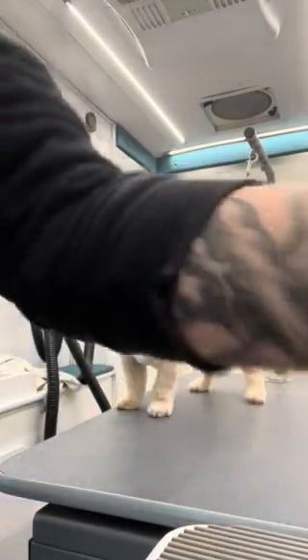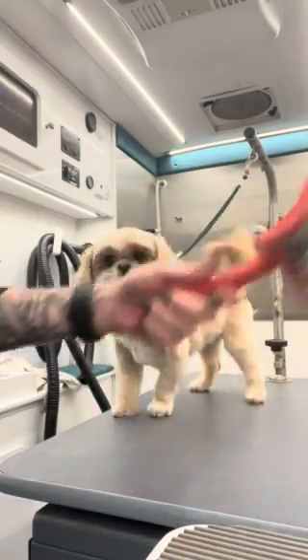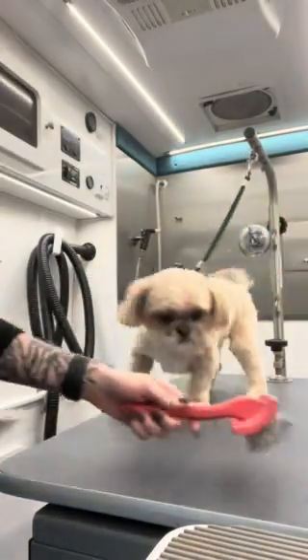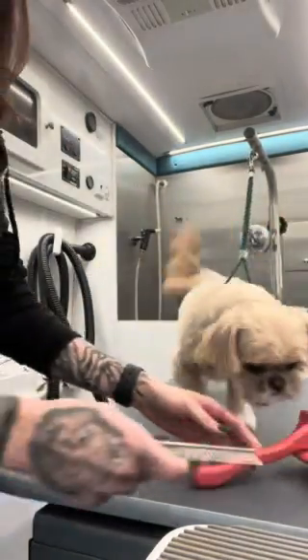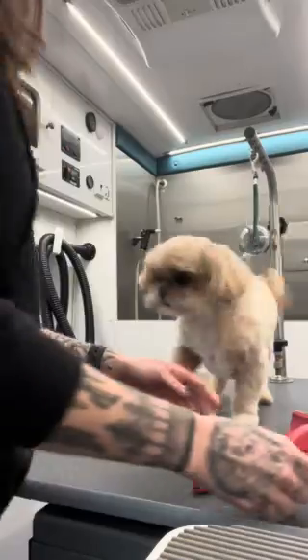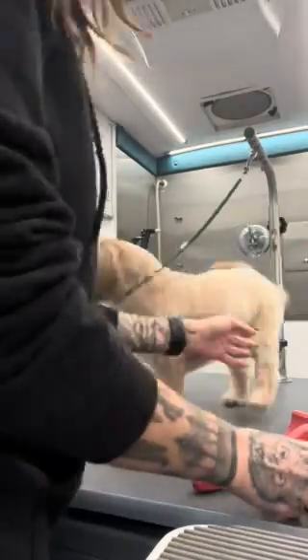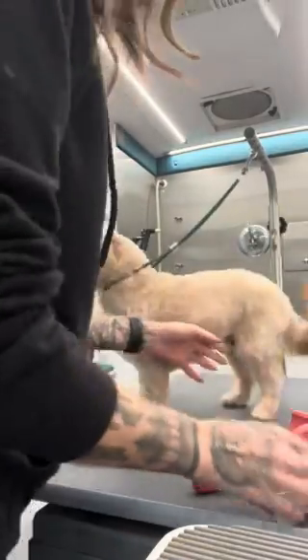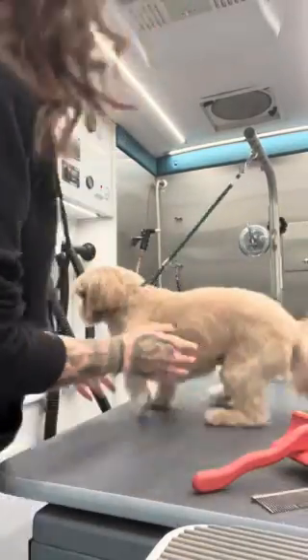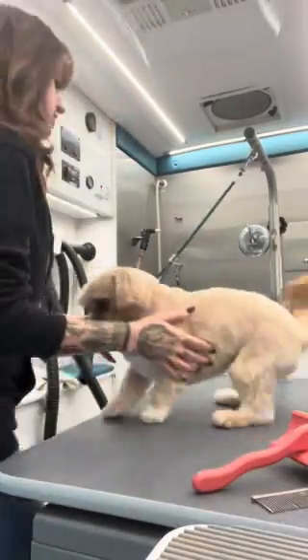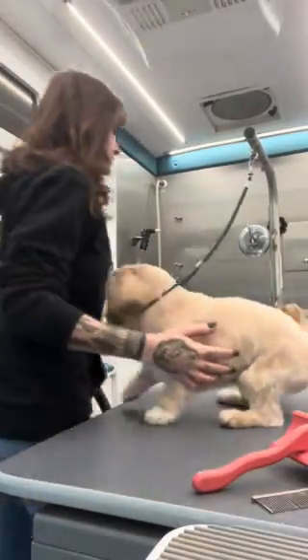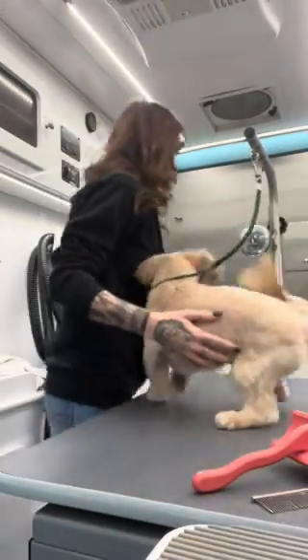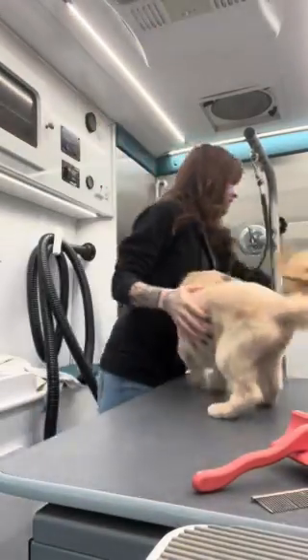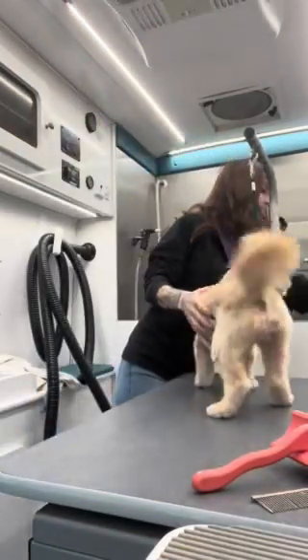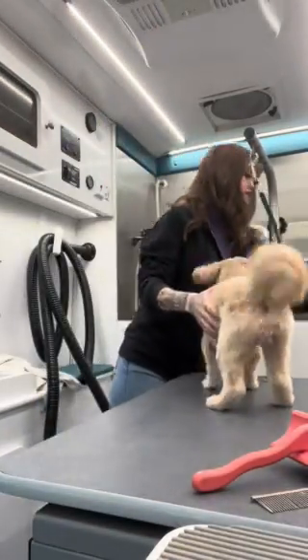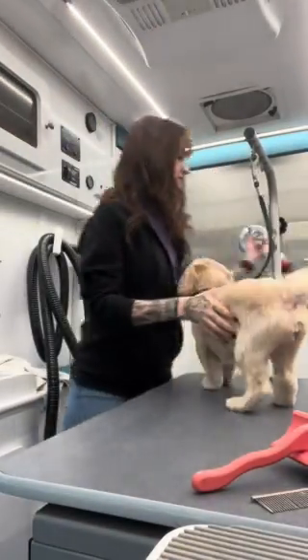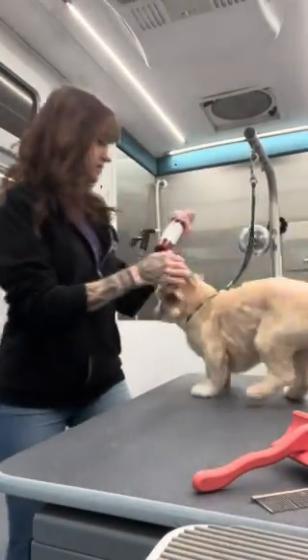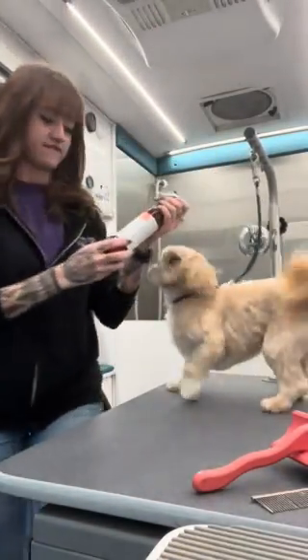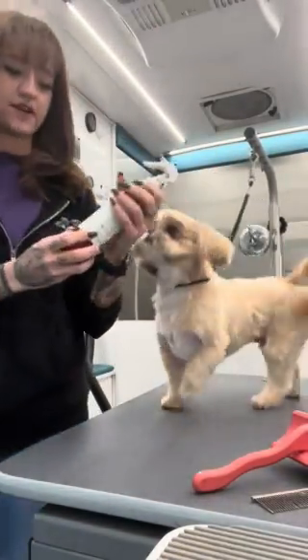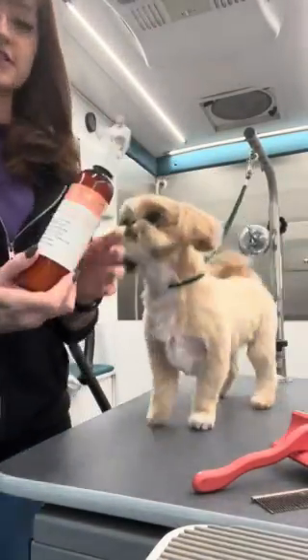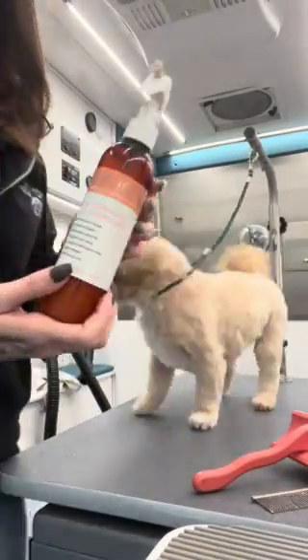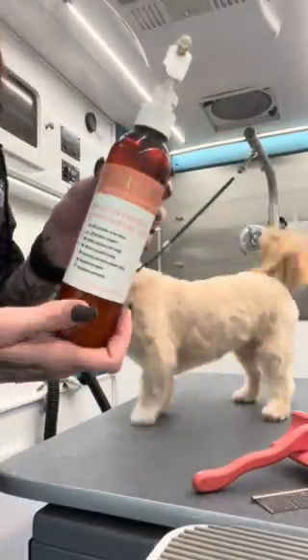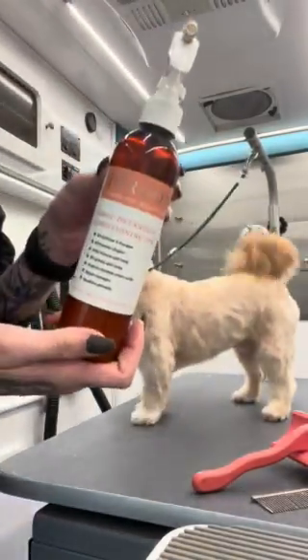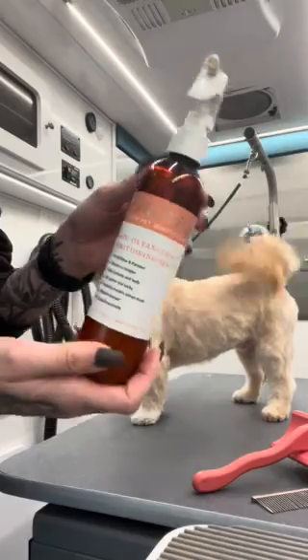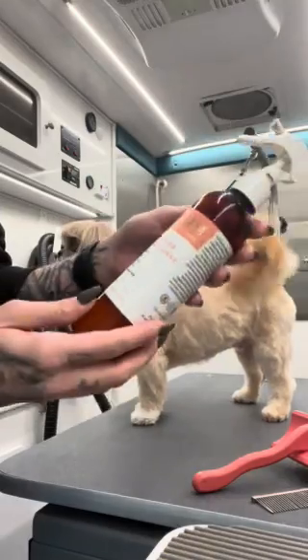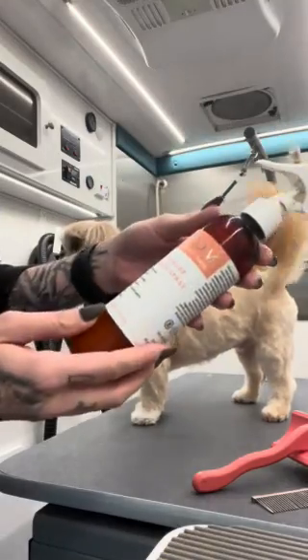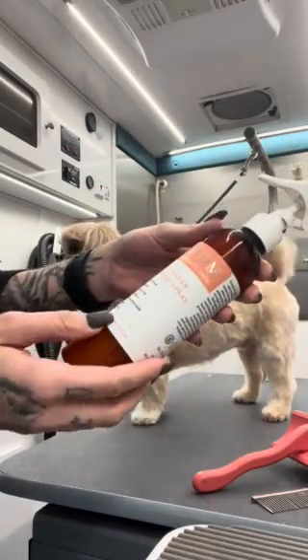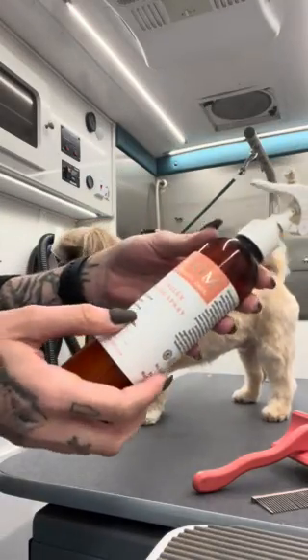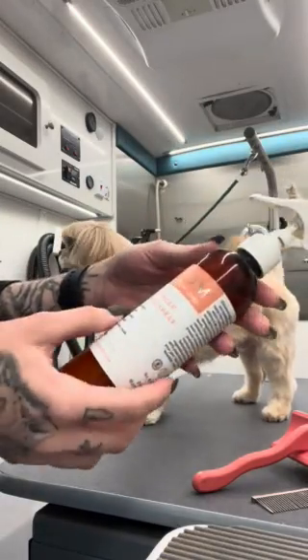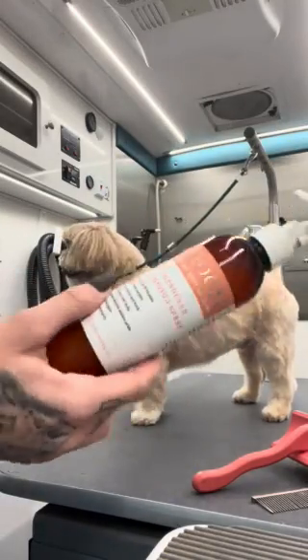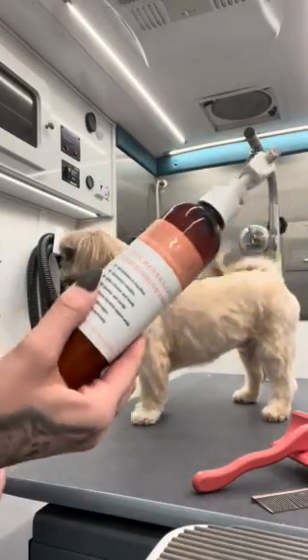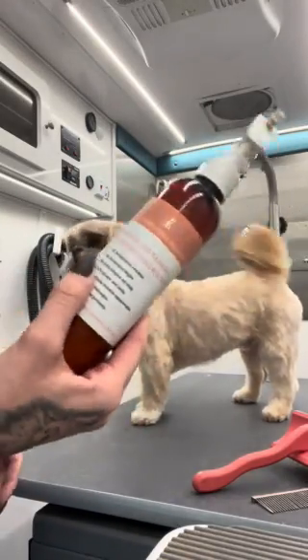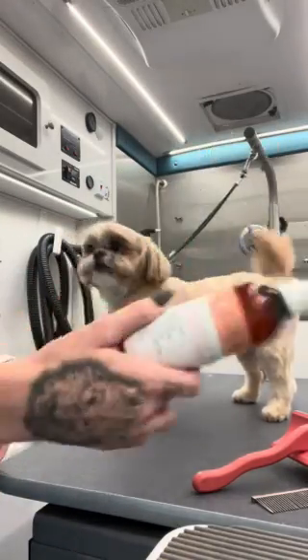I already have it brushed out and everything. I do use a product — this is one of my favorites. It's I Groom. It just conditions and detangles and all that good stuff.